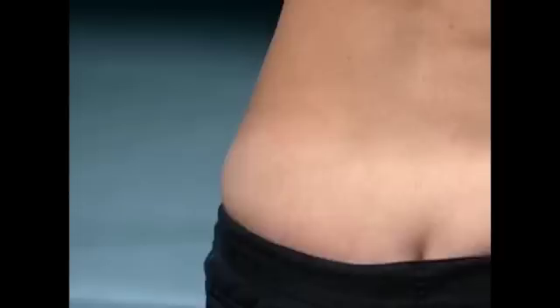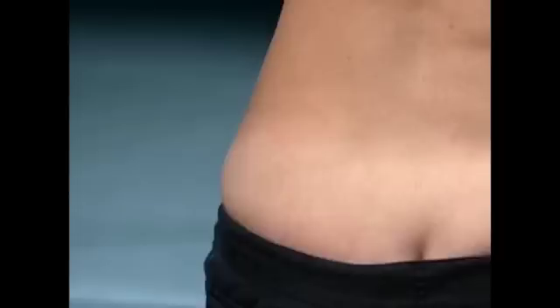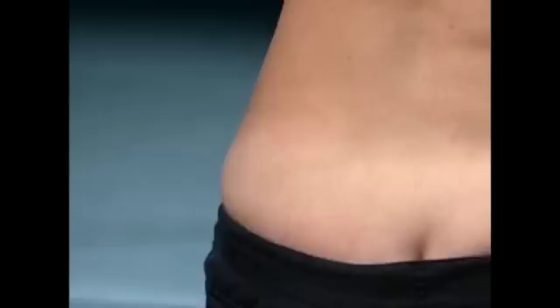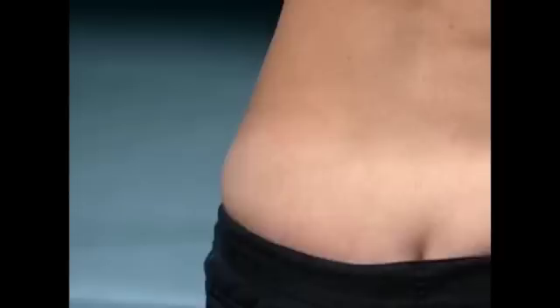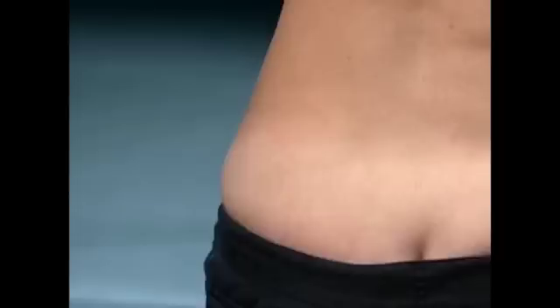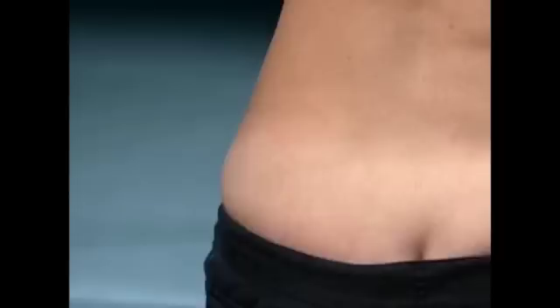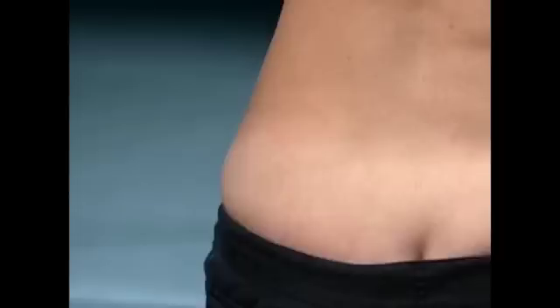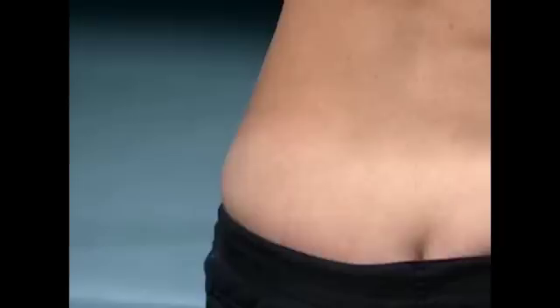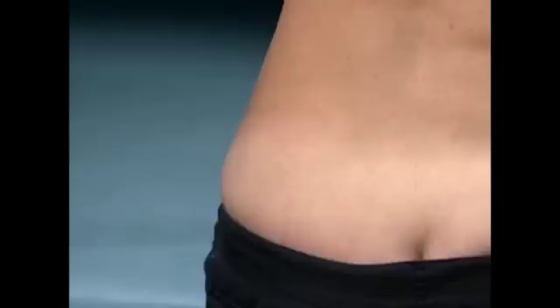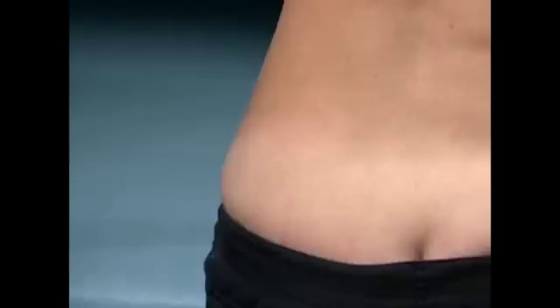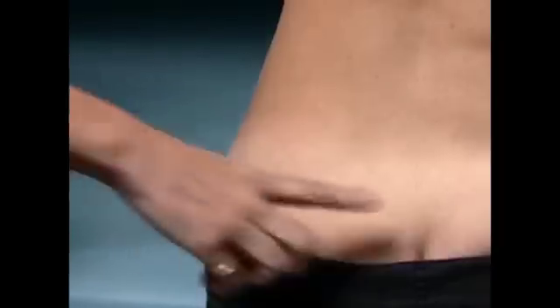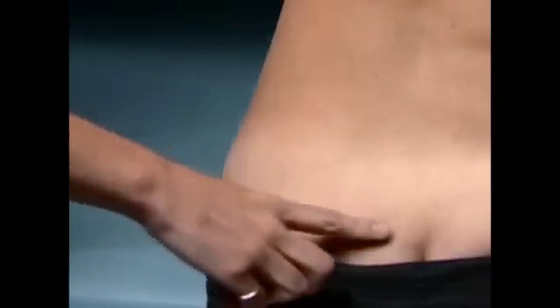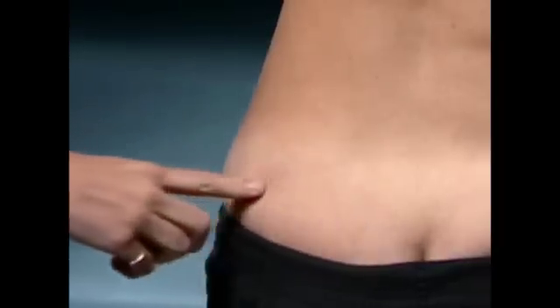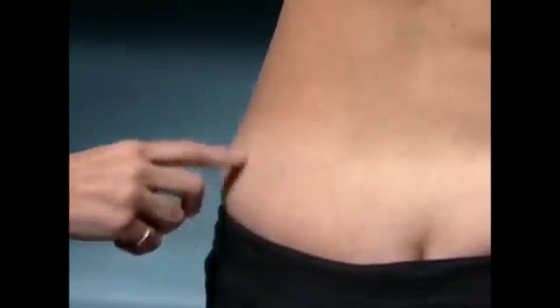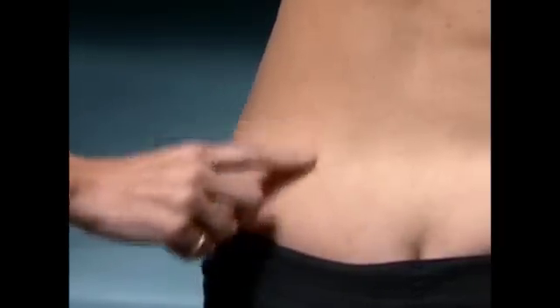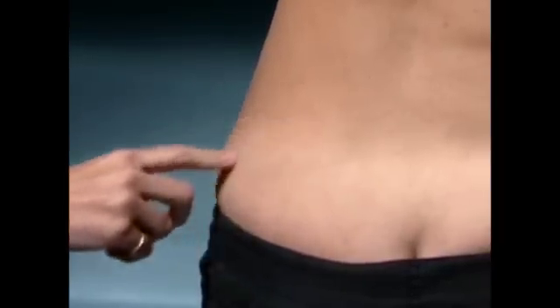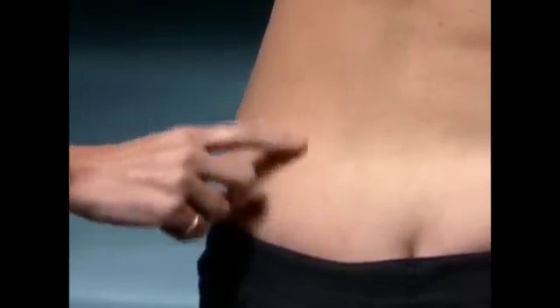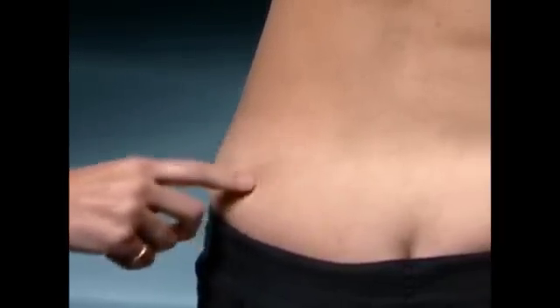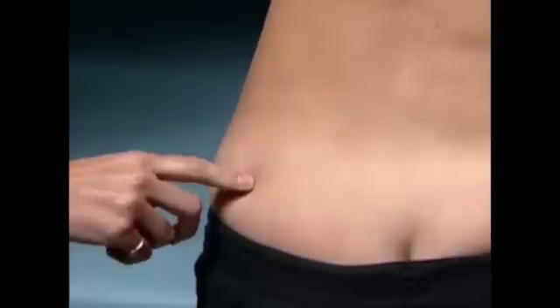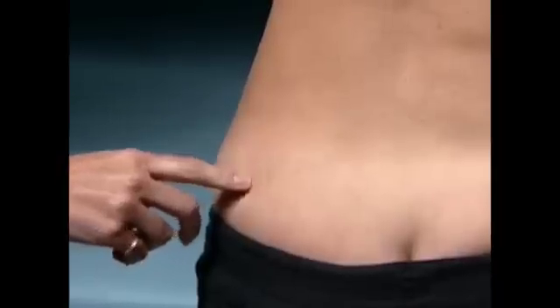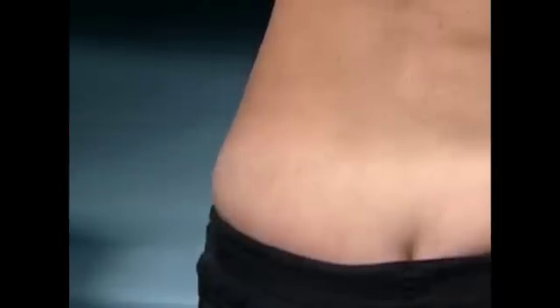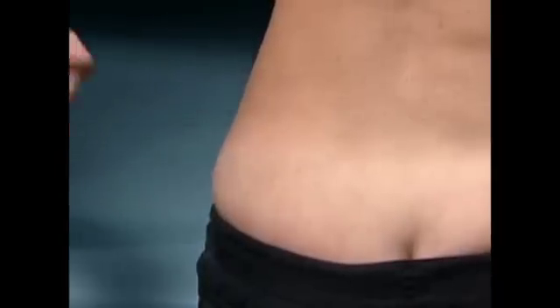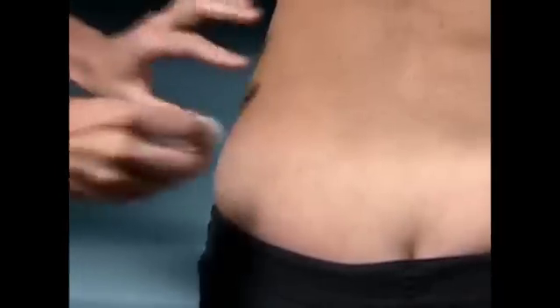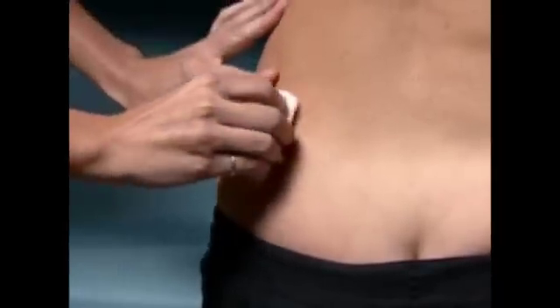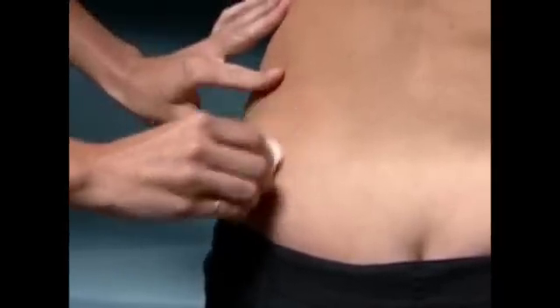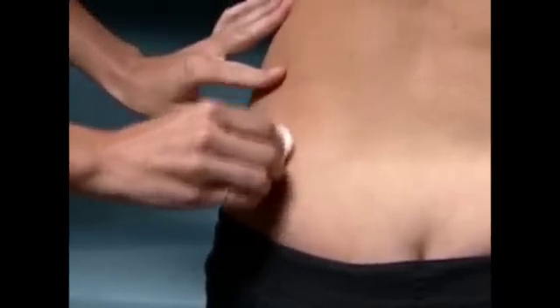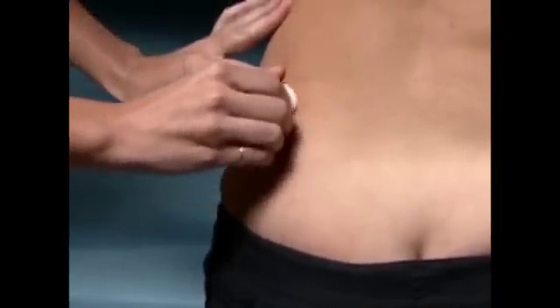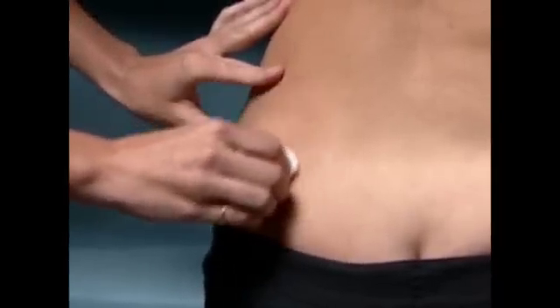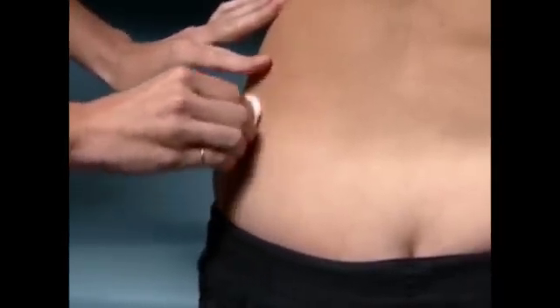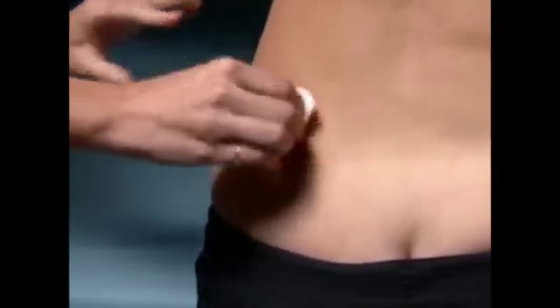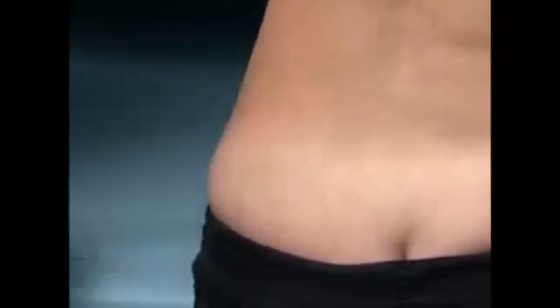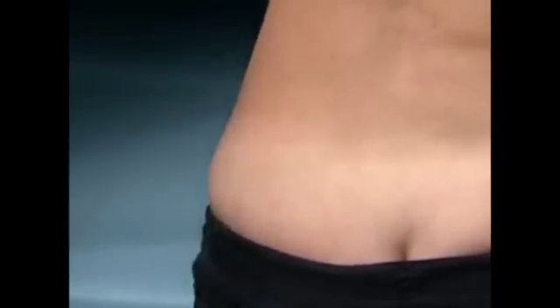For intramuscular injection, choose an injection site as directed by your health care provider. The upper outer quadrant of the buttocks will be demonstrated. Alternate sides each day. Clean the injection site with an alcohol wipe and let air dry.